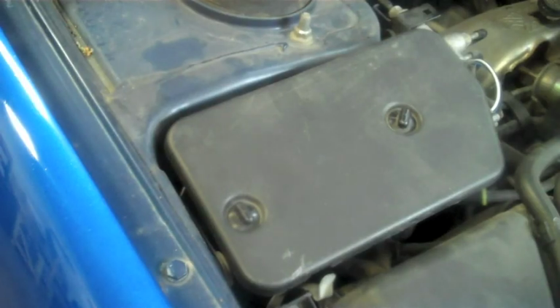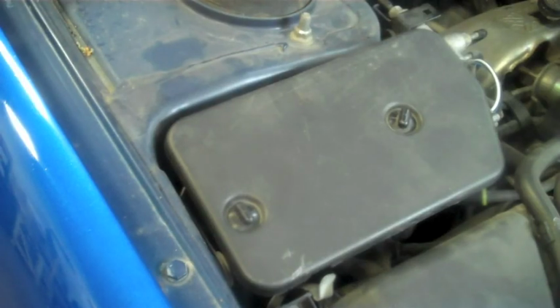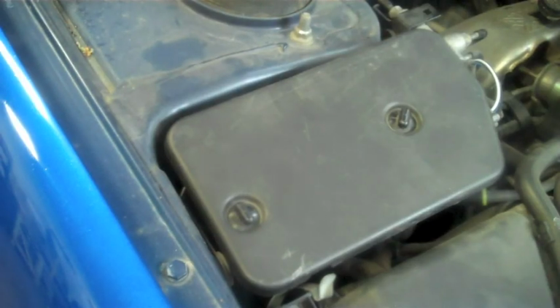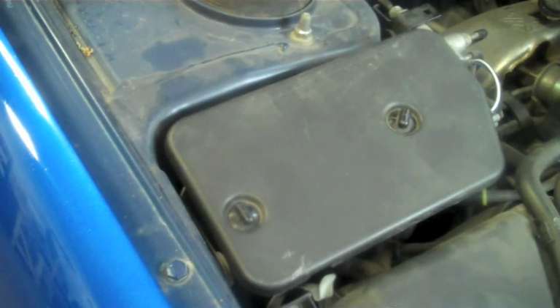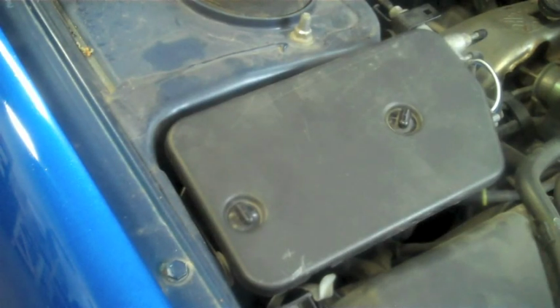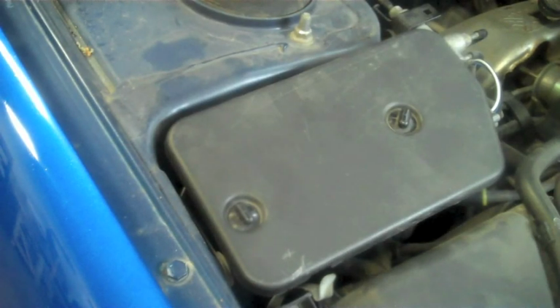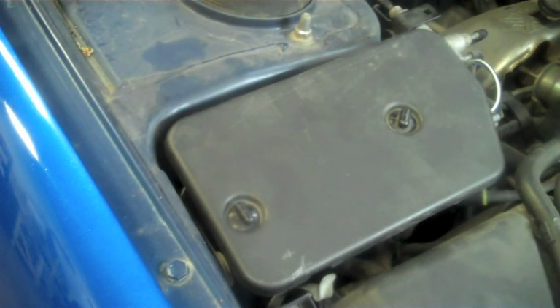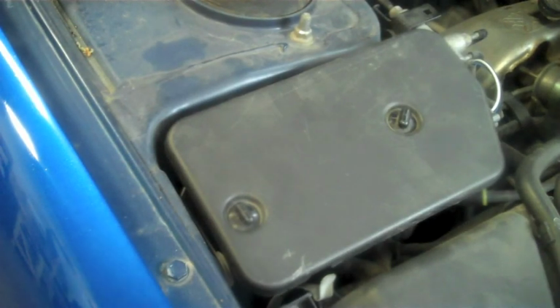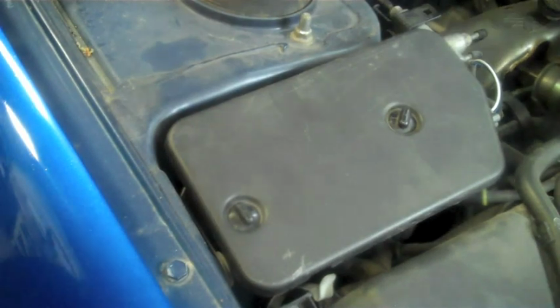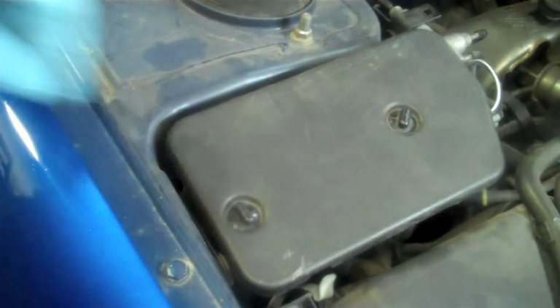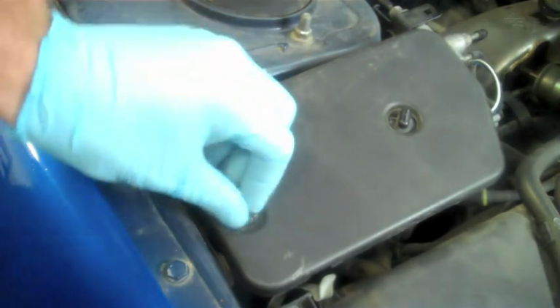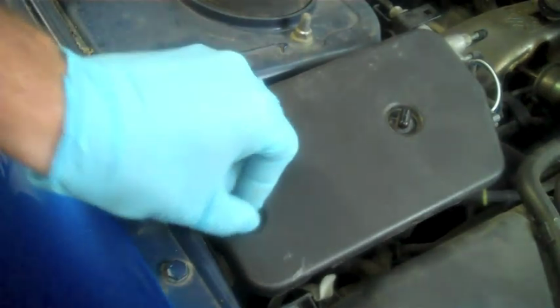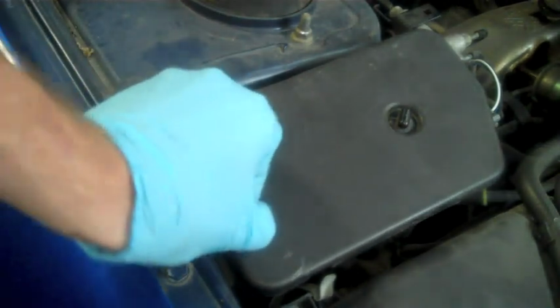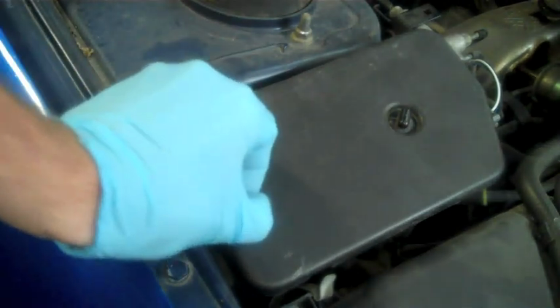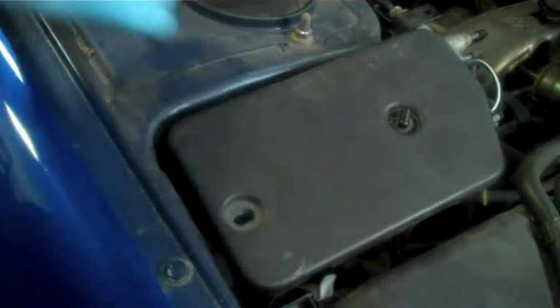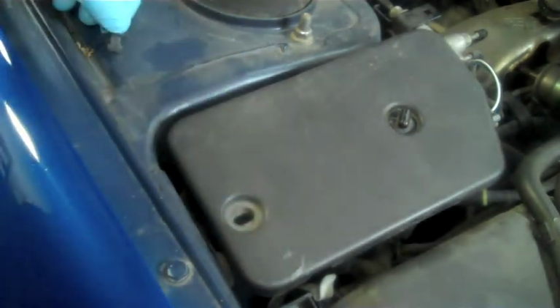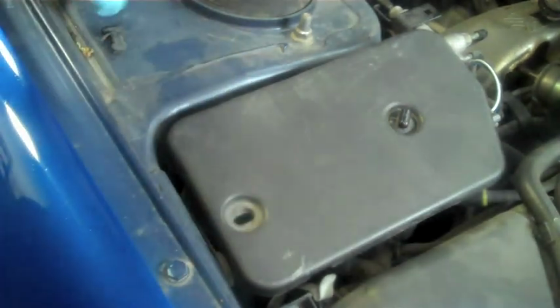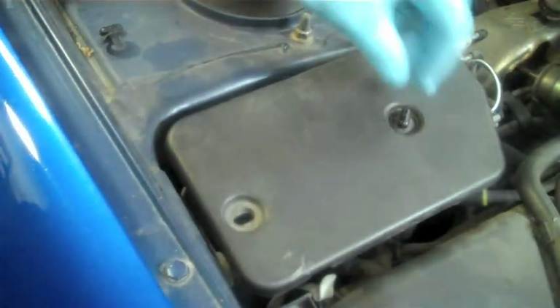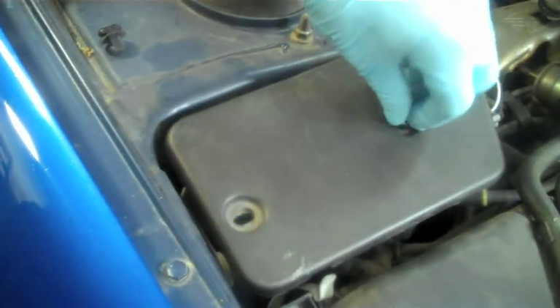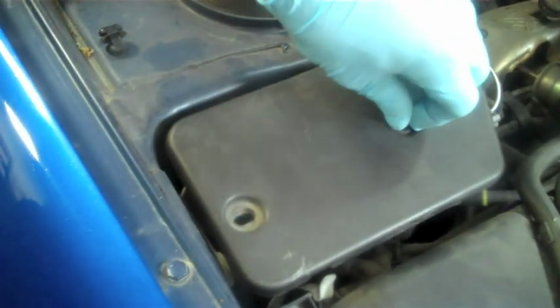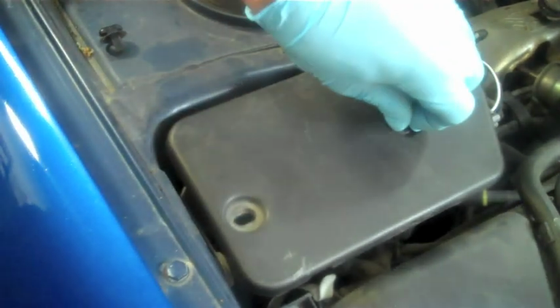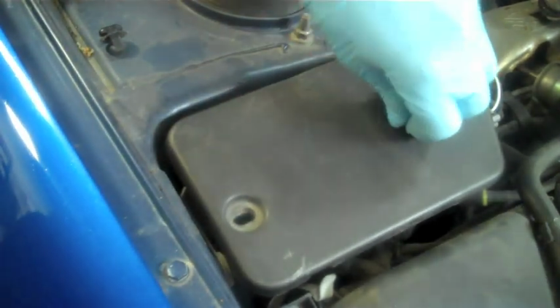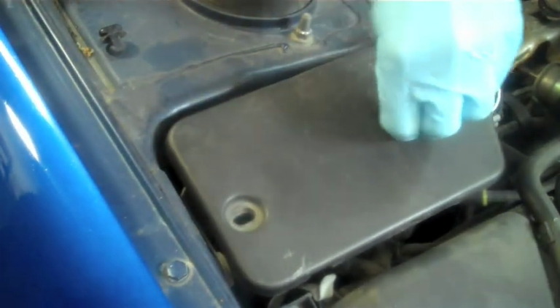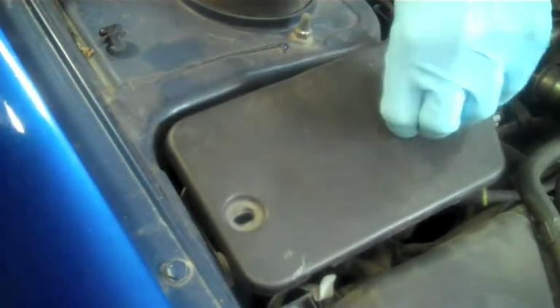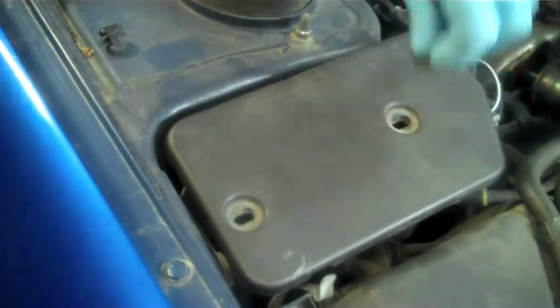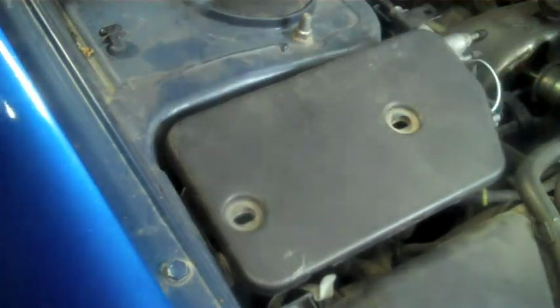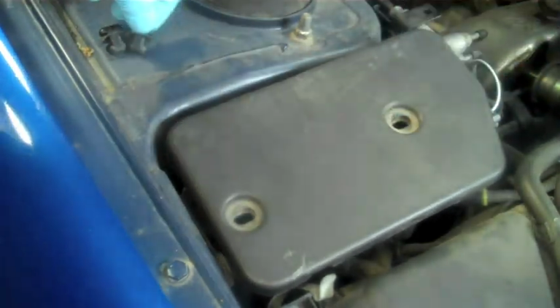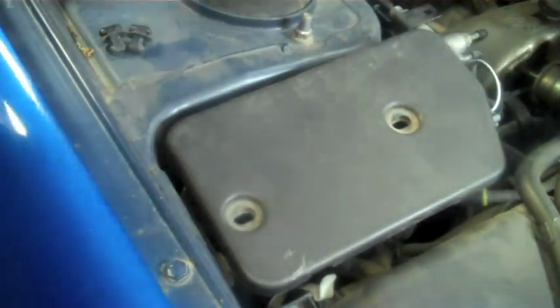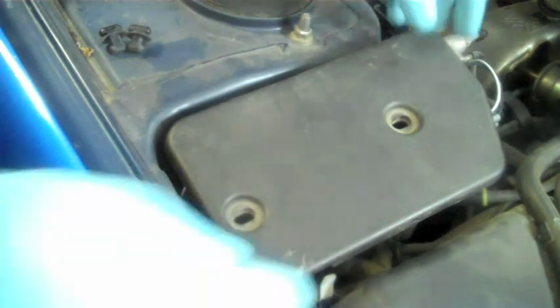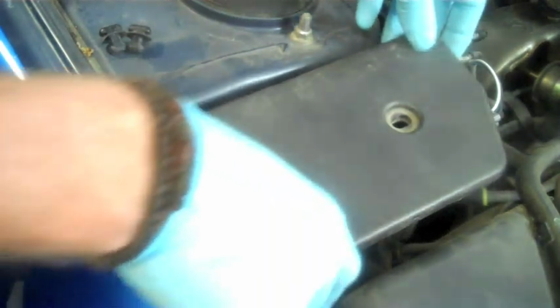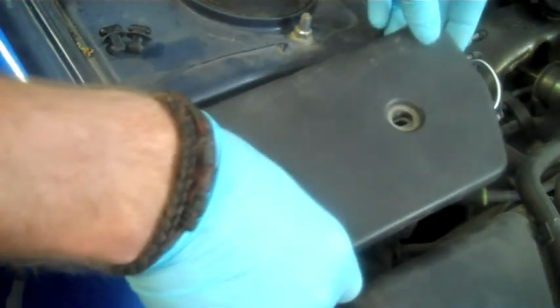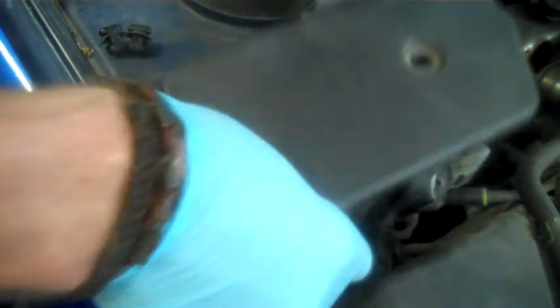To start off, we're going to look to the left hand side of the engine bay. There's a little cover here — the clips are pretty easy to remove. Just put a little pressure on them and twist them 90 degrees and the cover will pop right off.